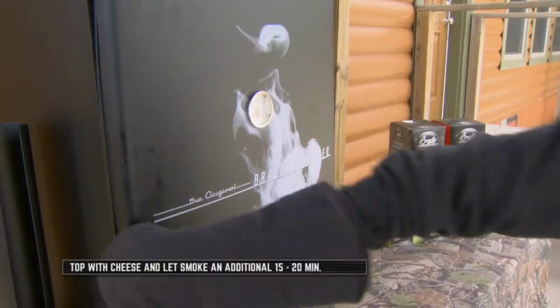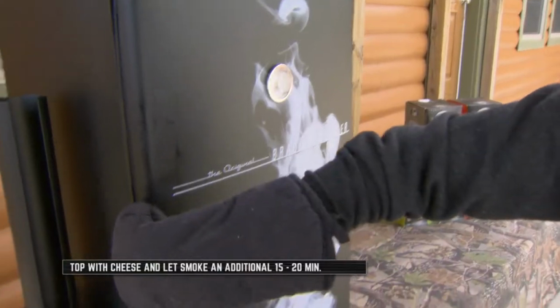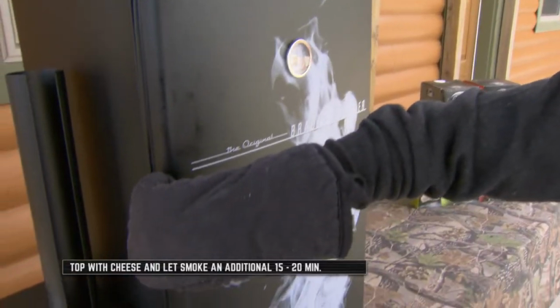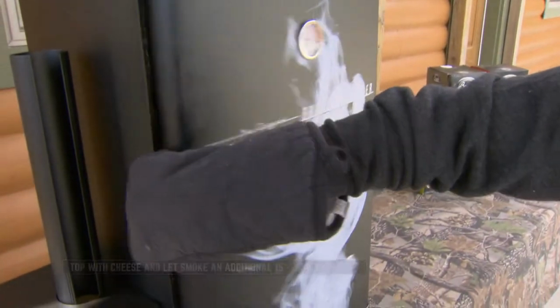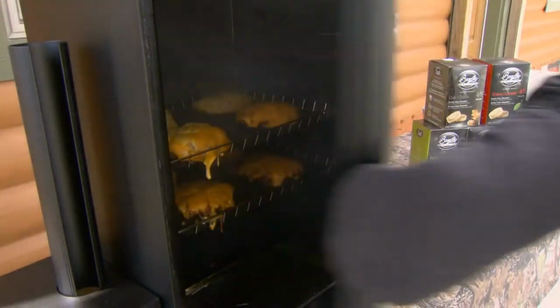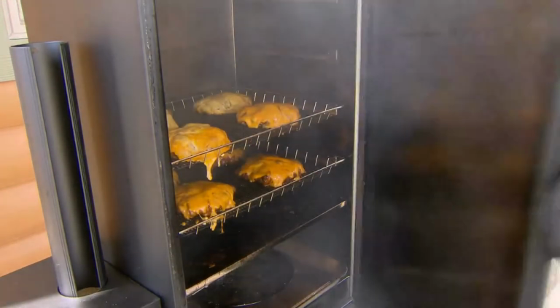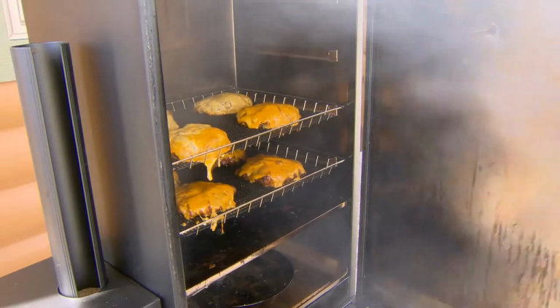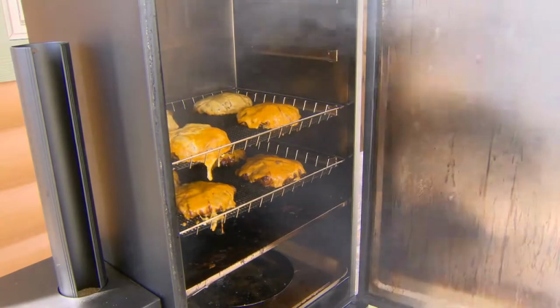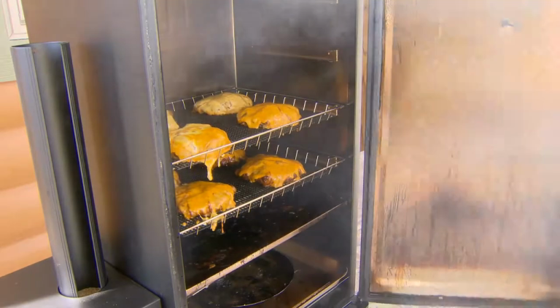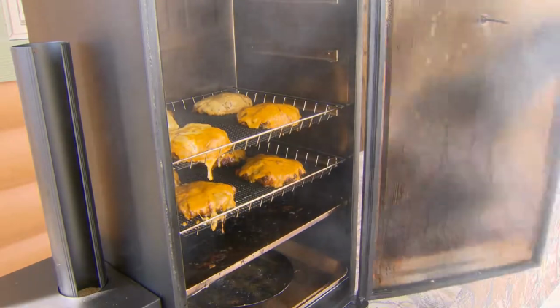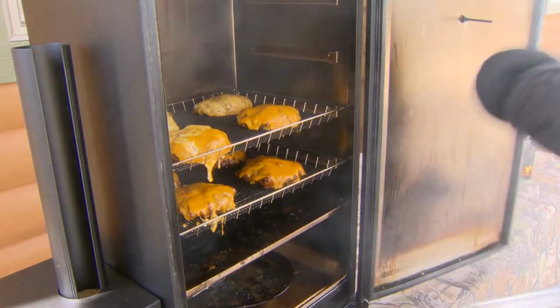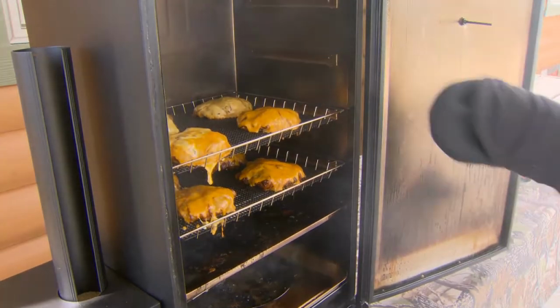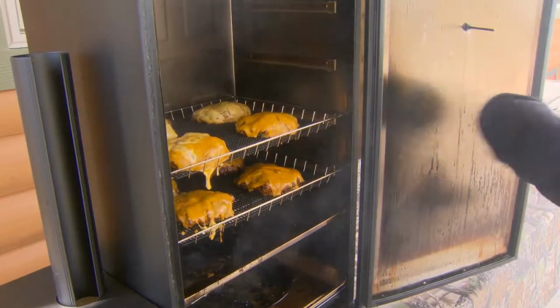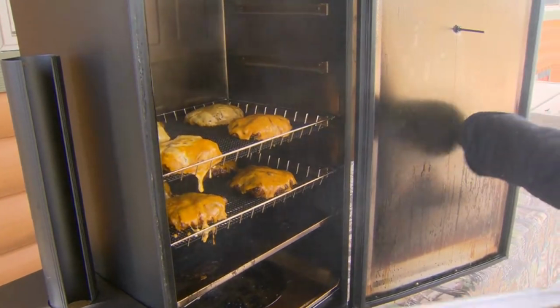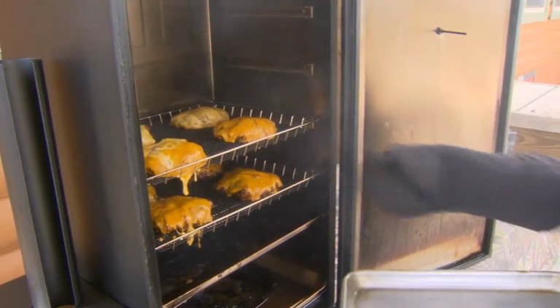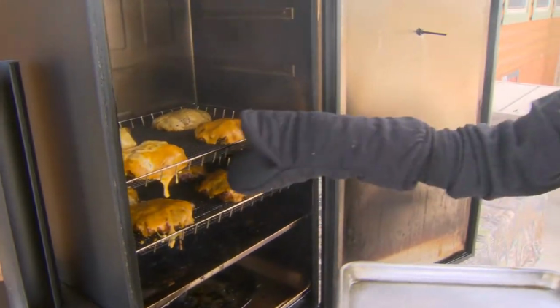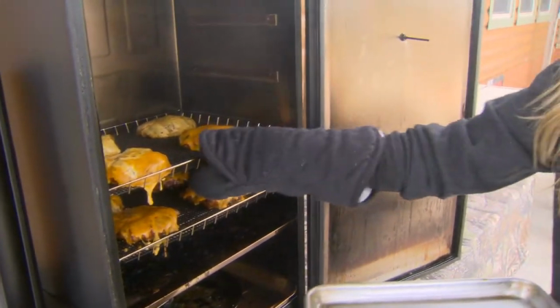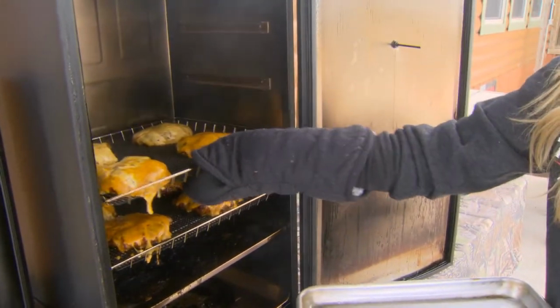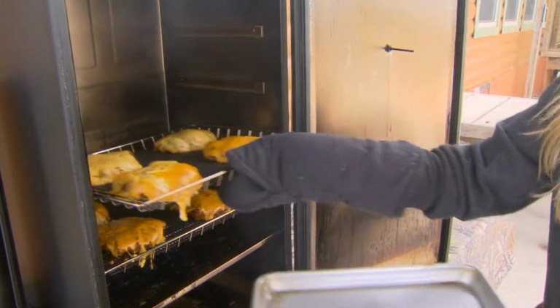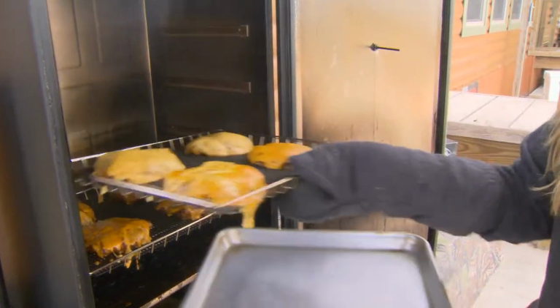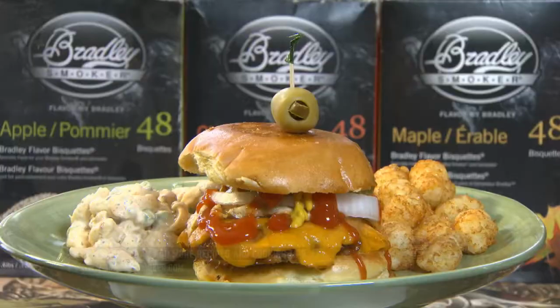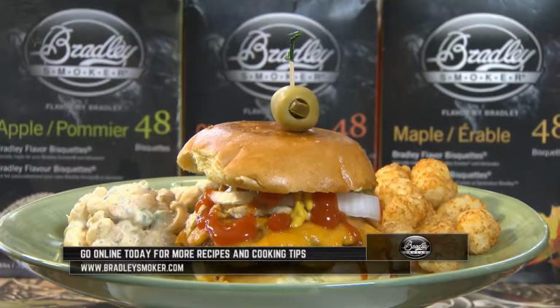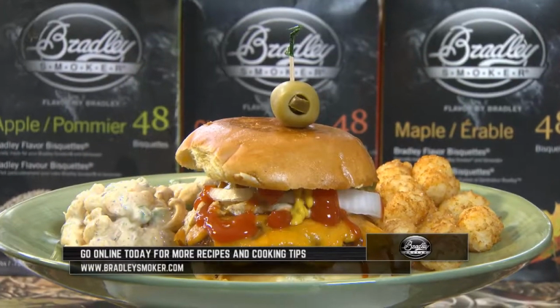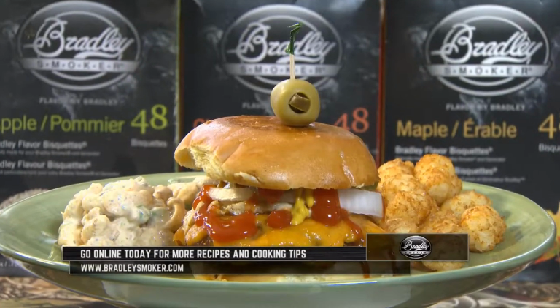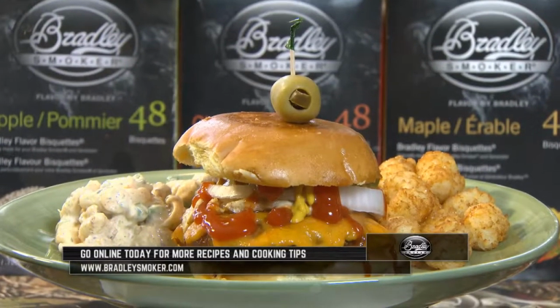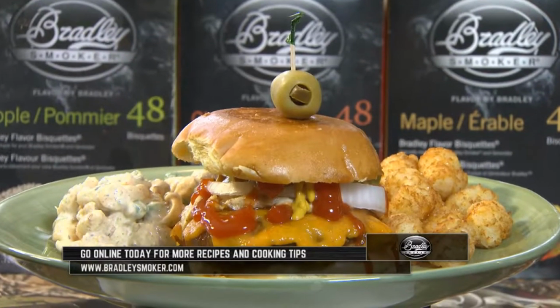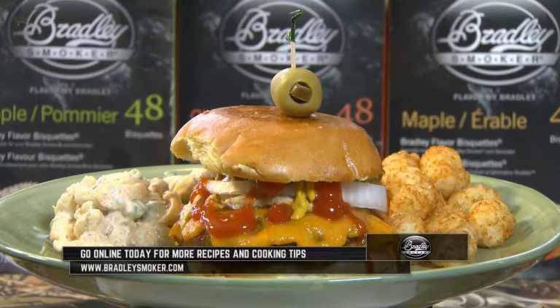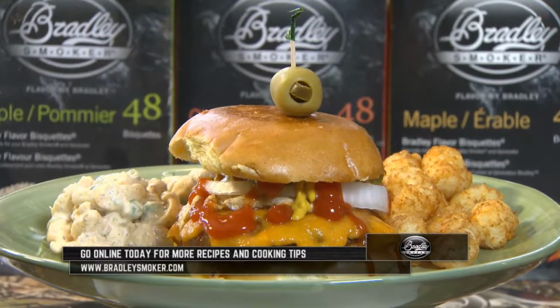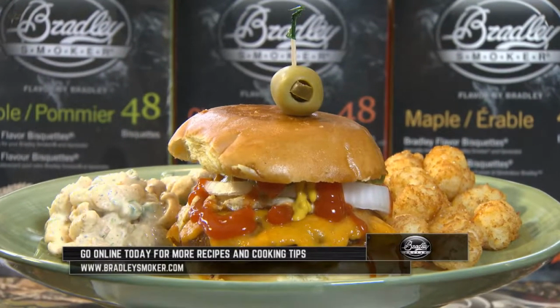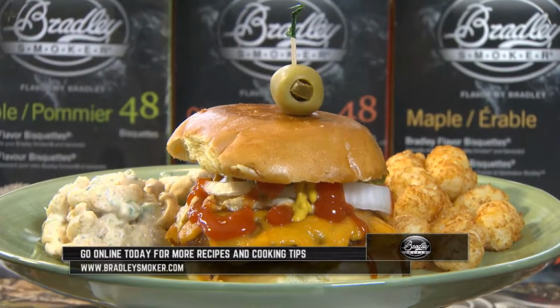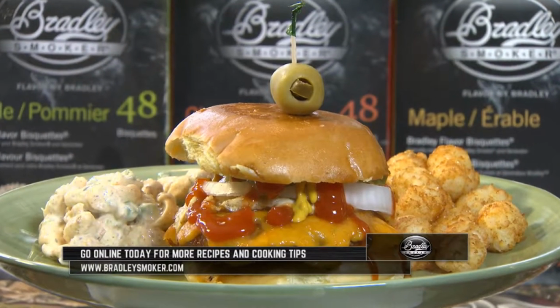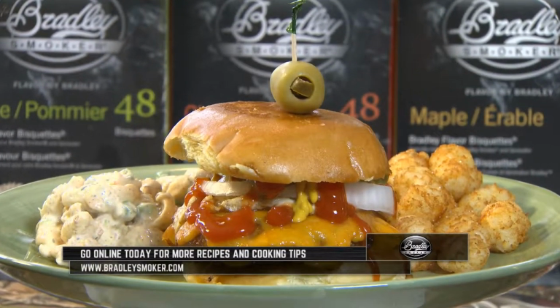It's been about two hours. At about an hour and a half I put the cheese on, and they're looking pretty good. And there you have it — the insane bacon venison smoked cheeseburger.